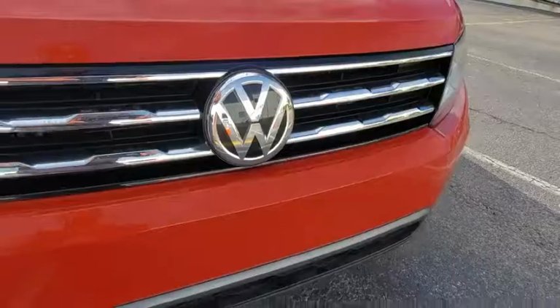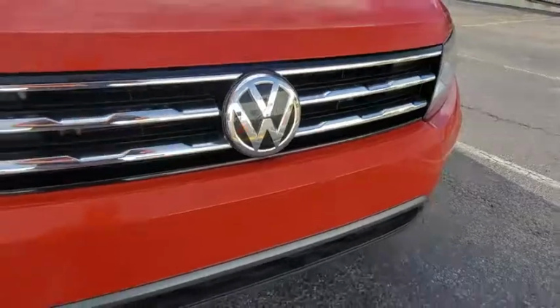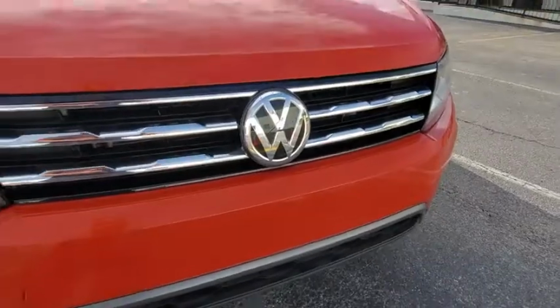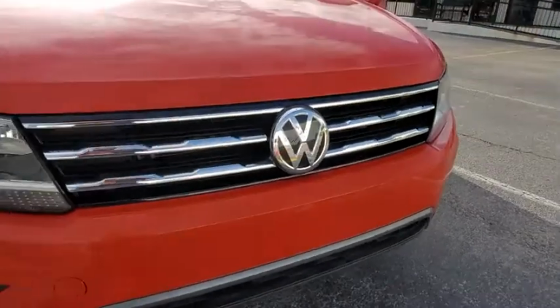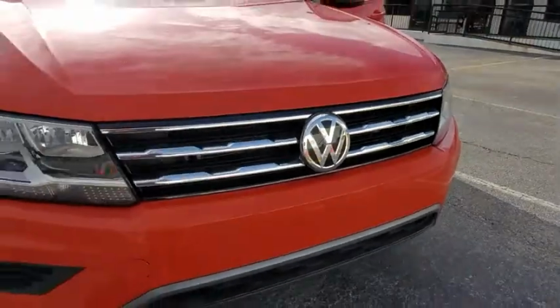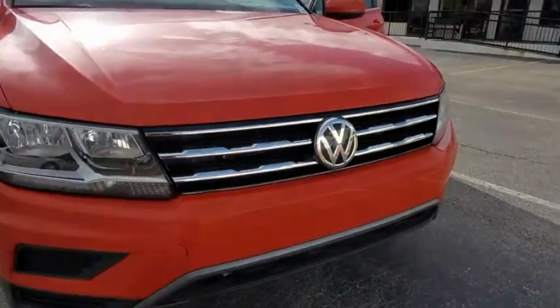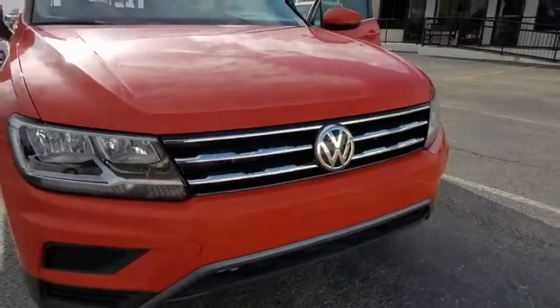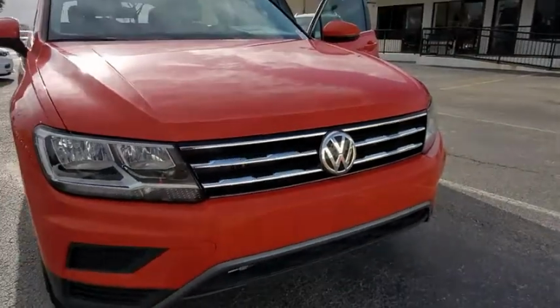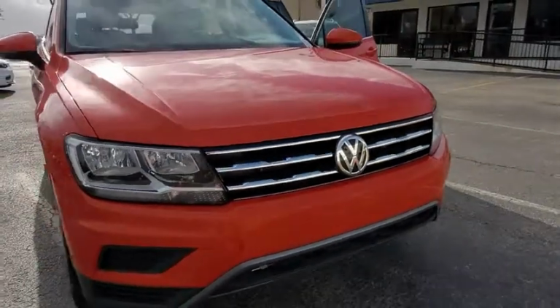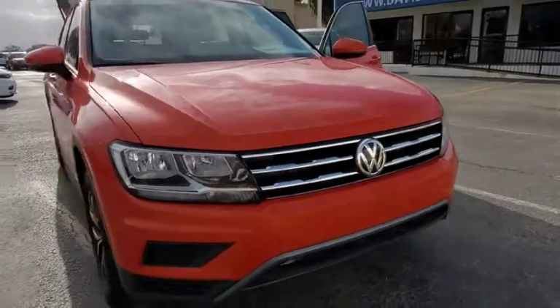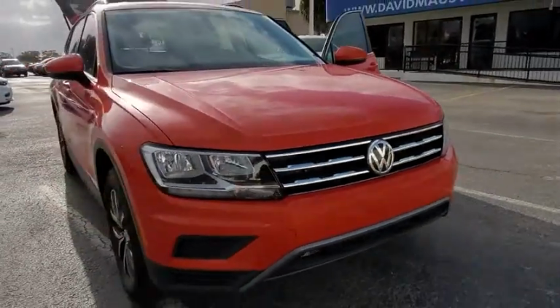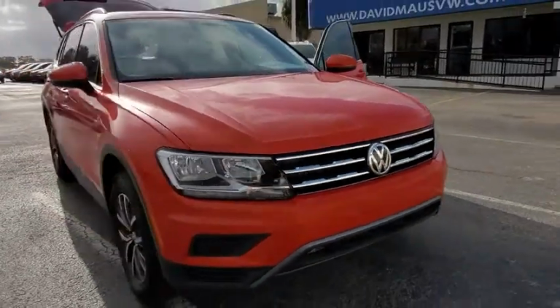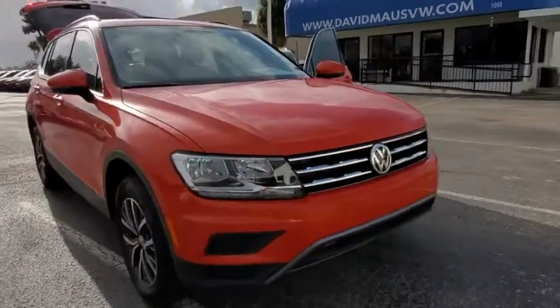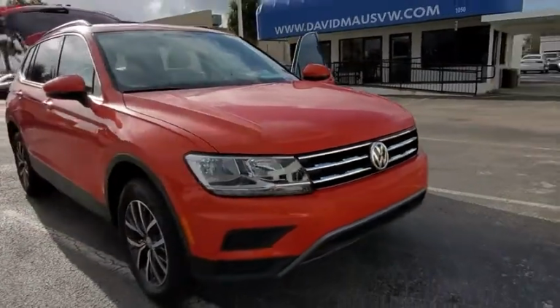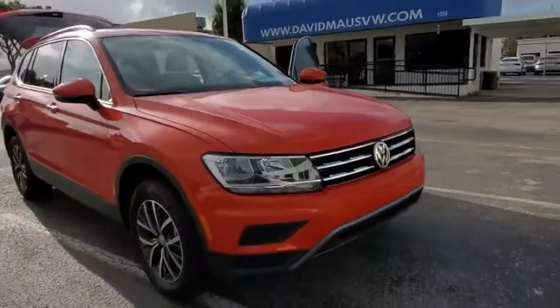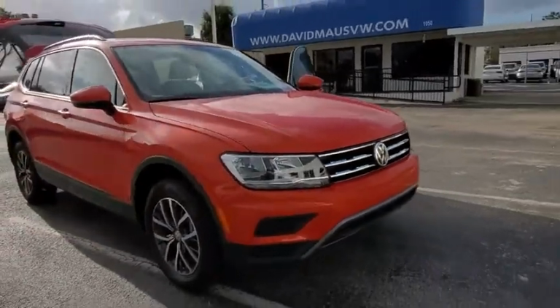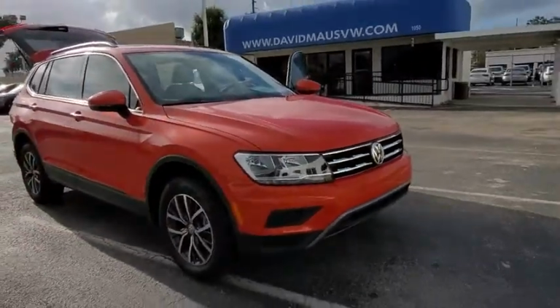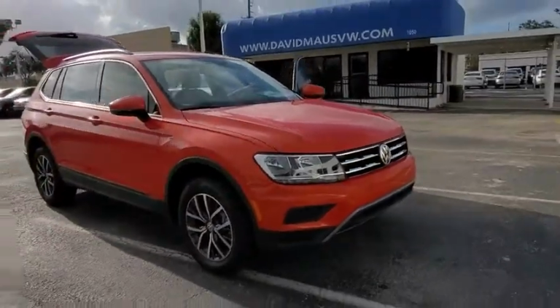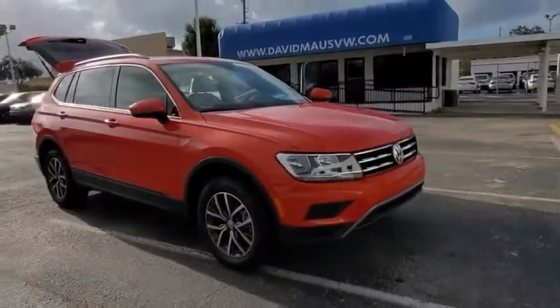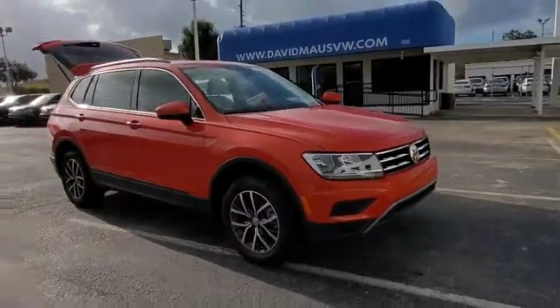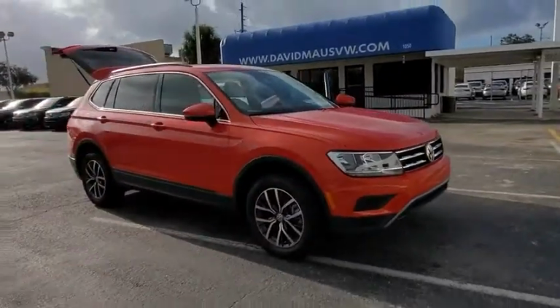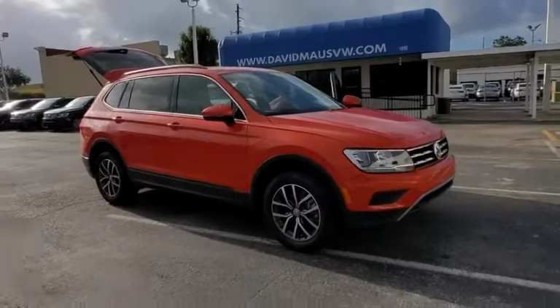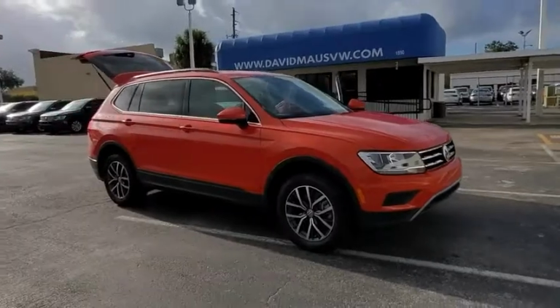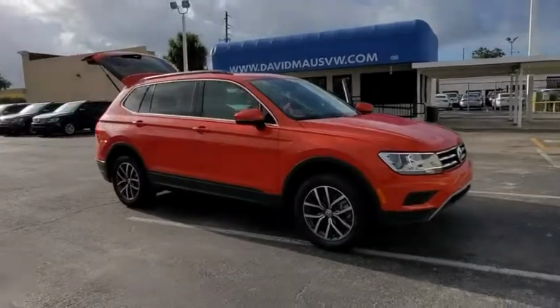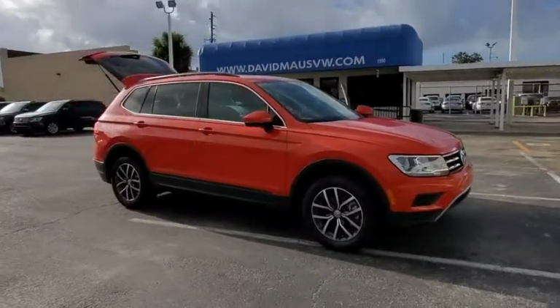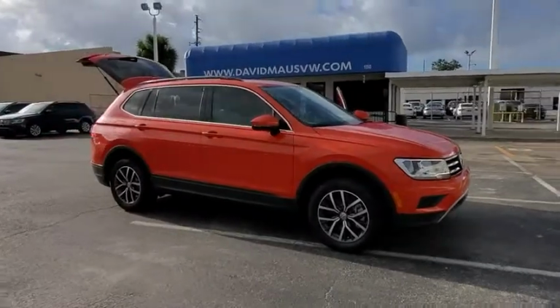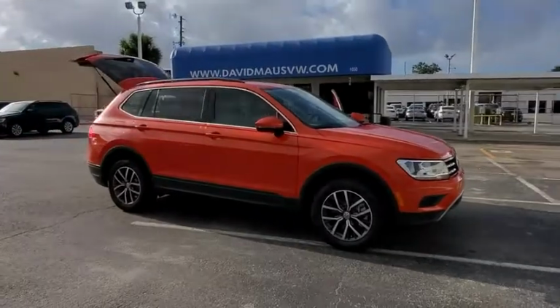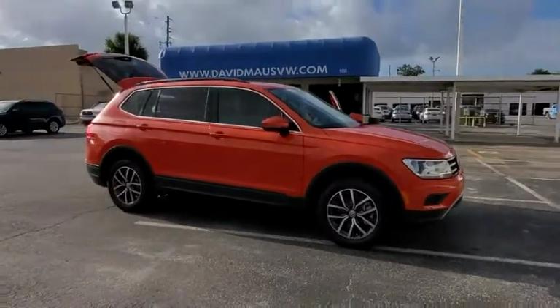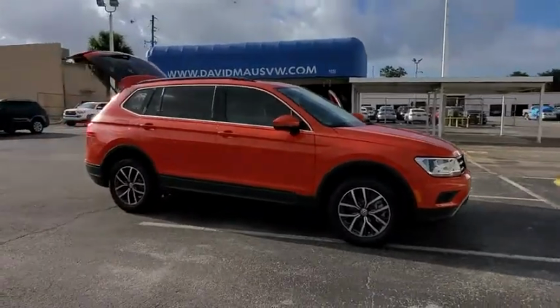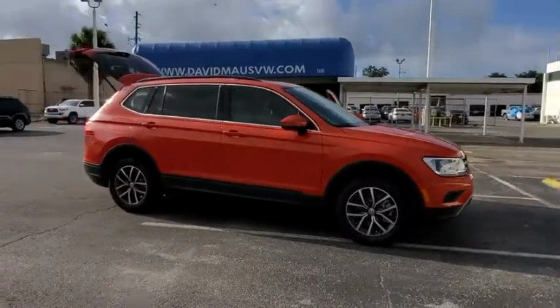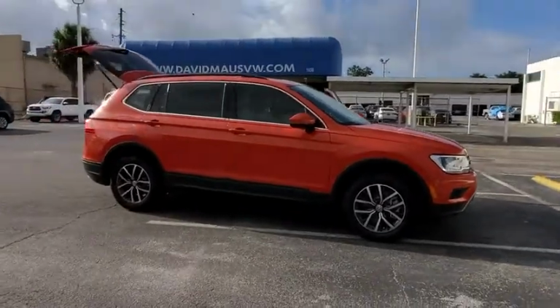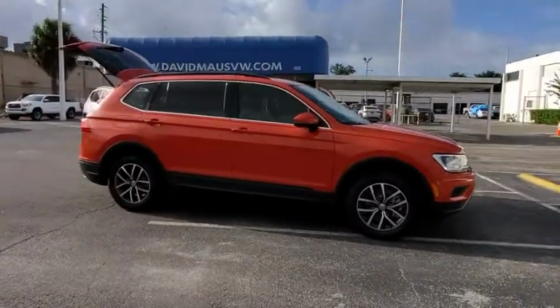Come test drive the 2019 Volkswagen Tiguan. With Volkswagen Tiguan, it's good to be turbo. Turbo with class.